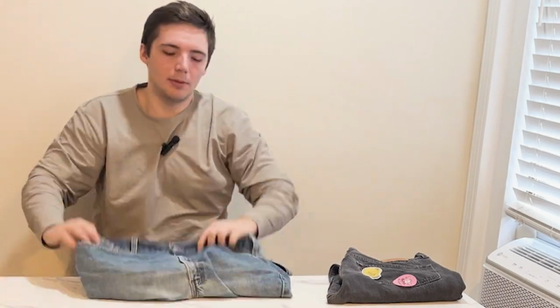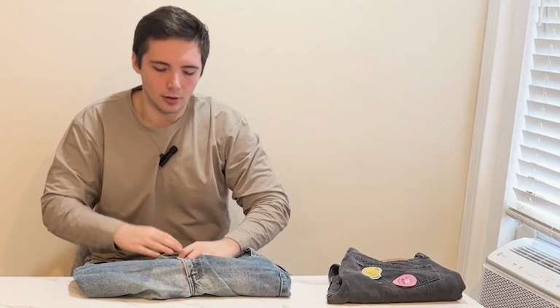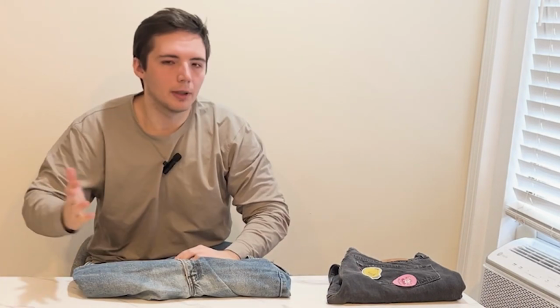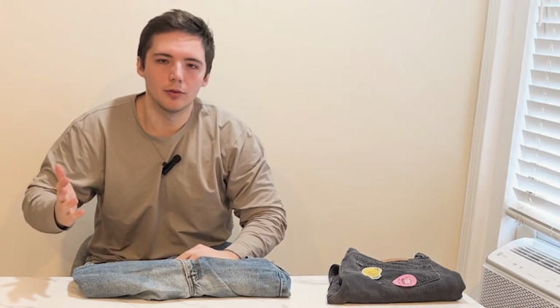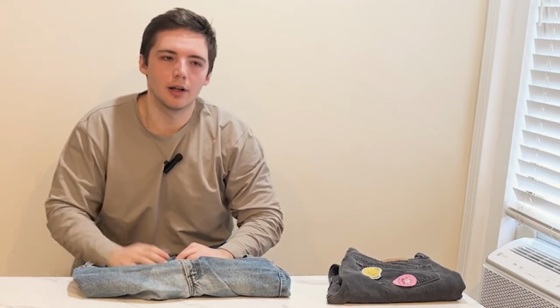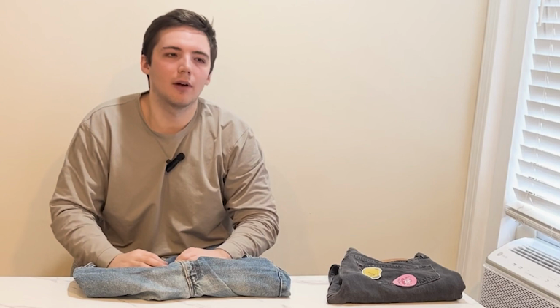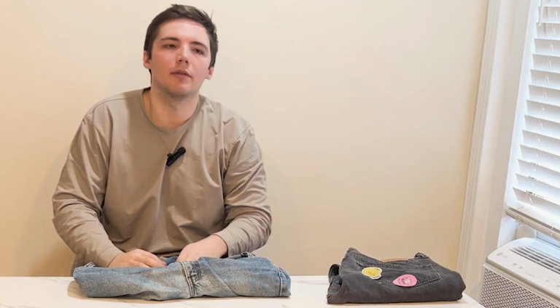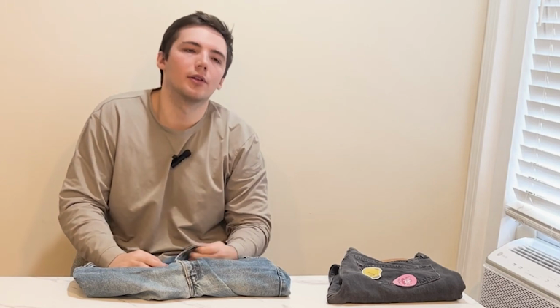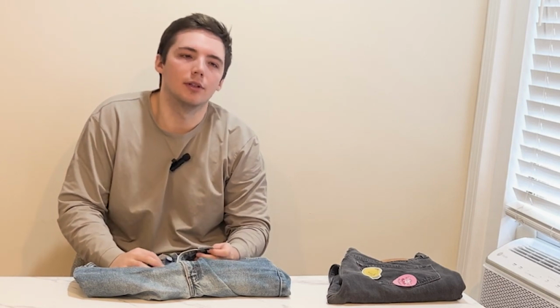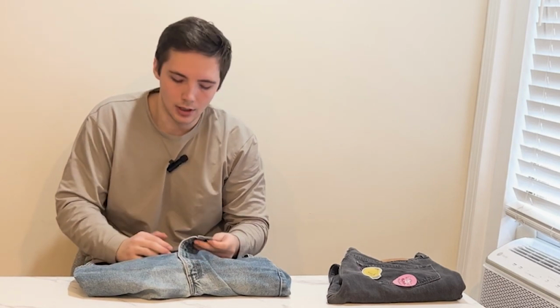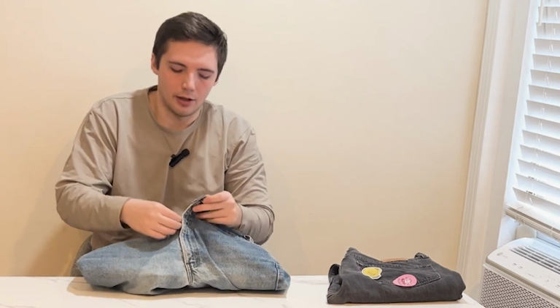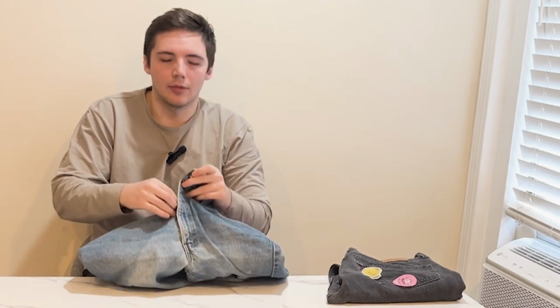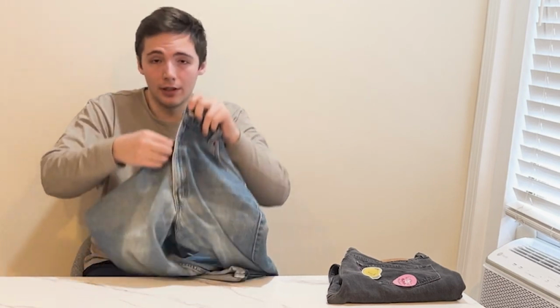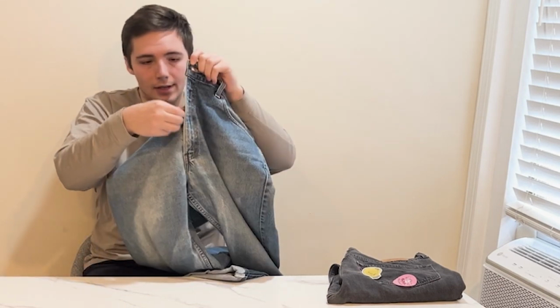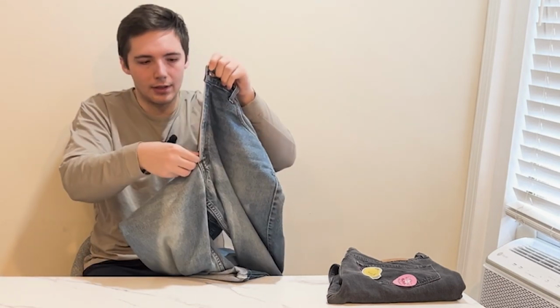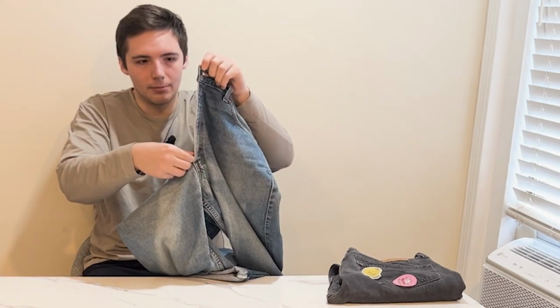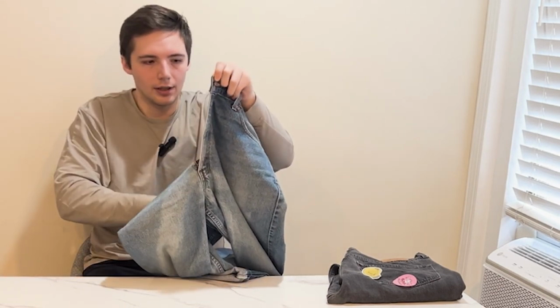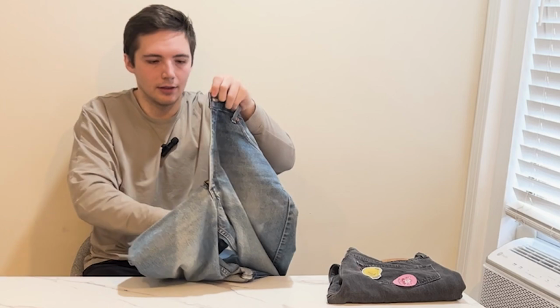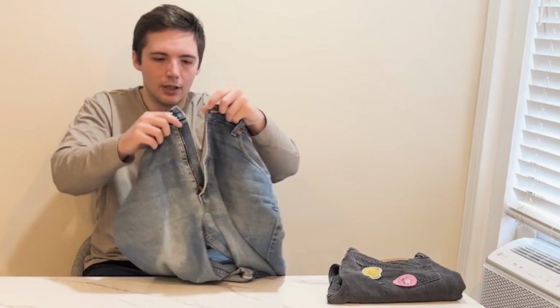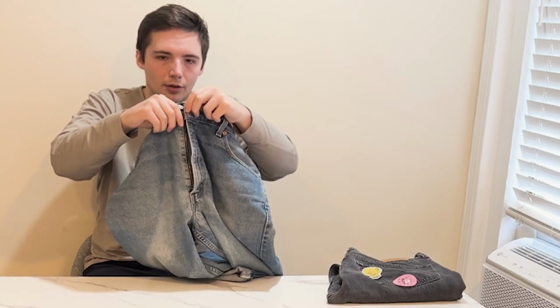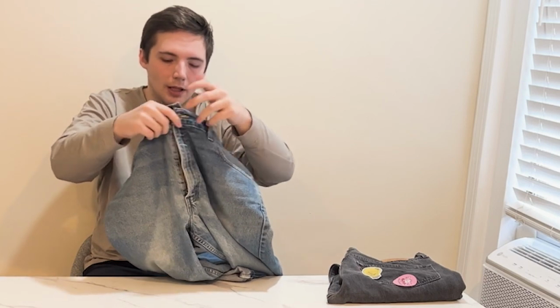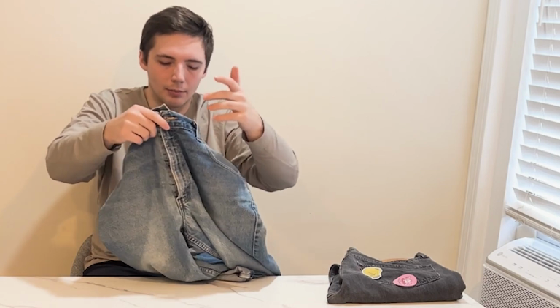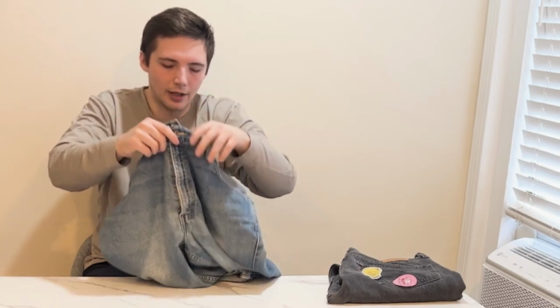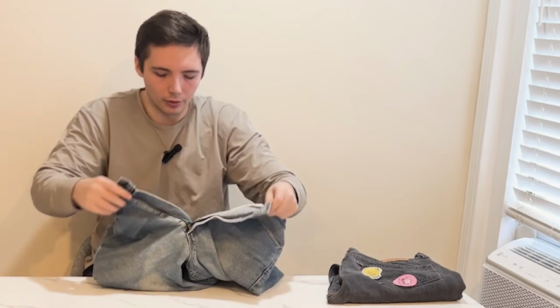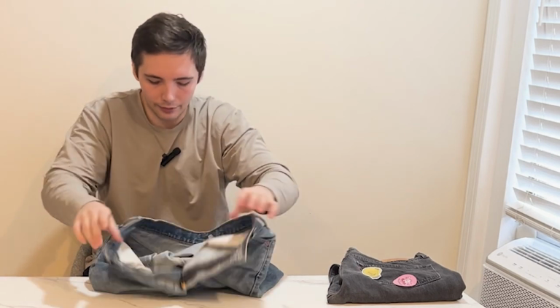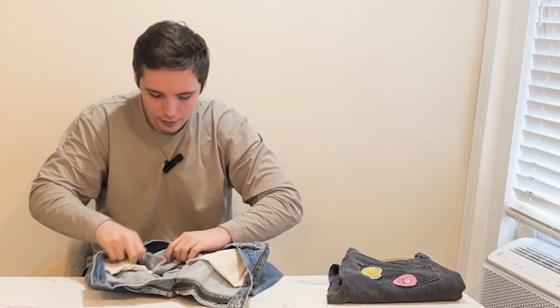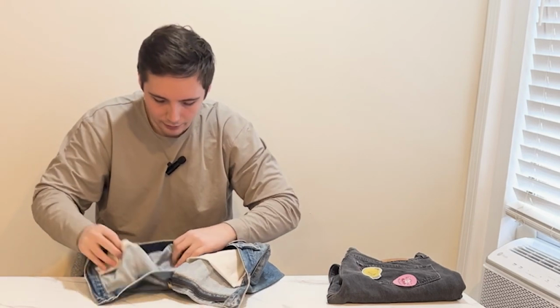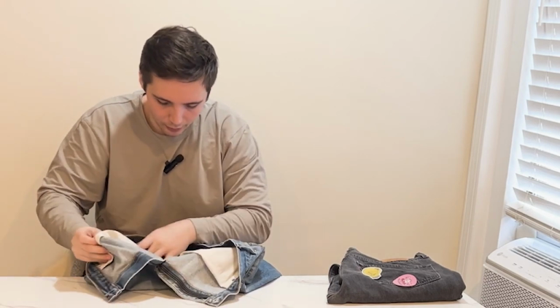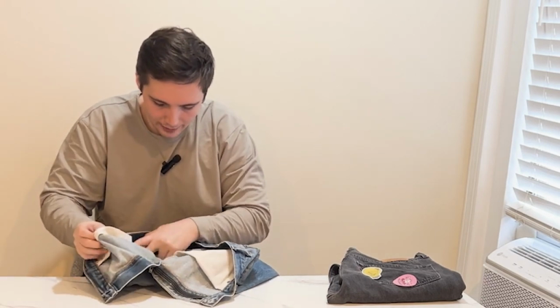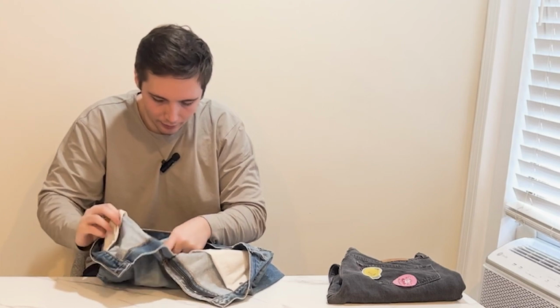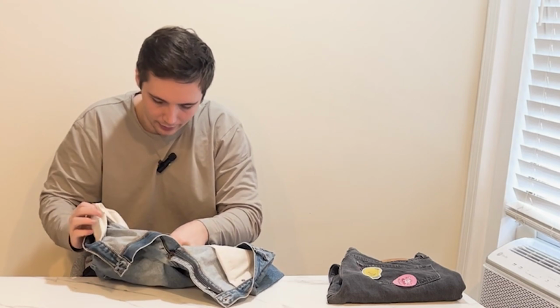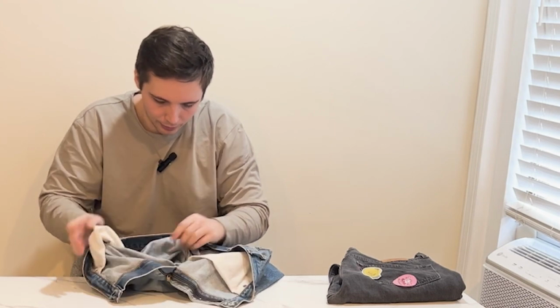Good fade all around — I just like the way they look. A lot of people are all about the 501s, but I feel like 505s are such a good deal. They fit just the same; they just have a zipper instead of the classic button fly that everyone loves. I'm trying to see if there are any more tags in here — I don't think so.